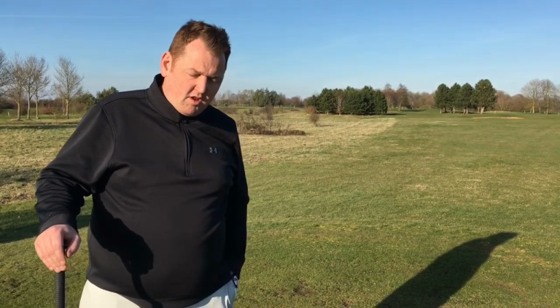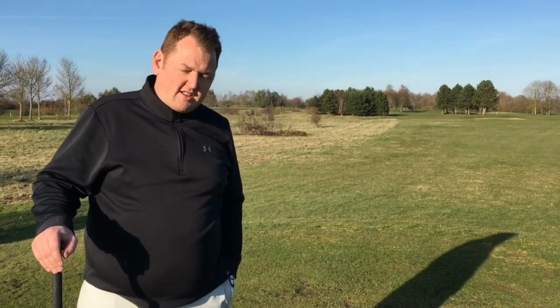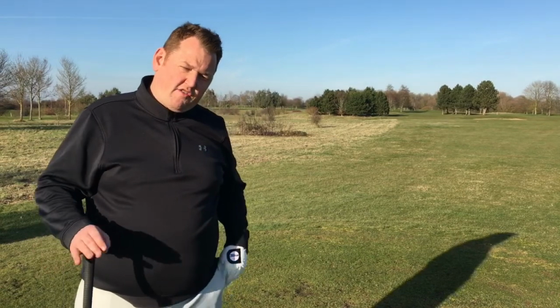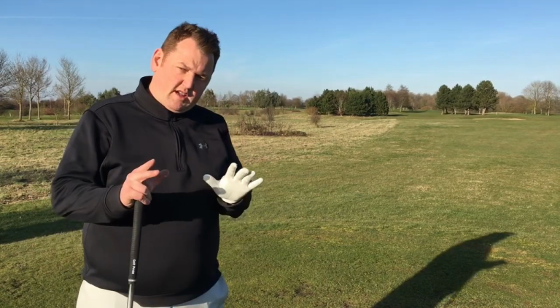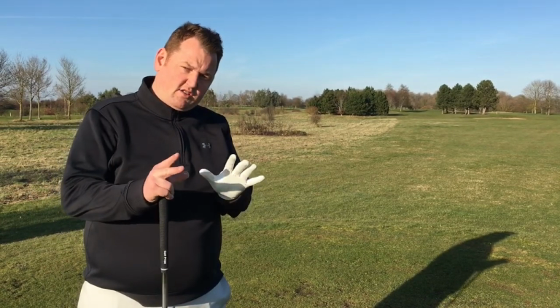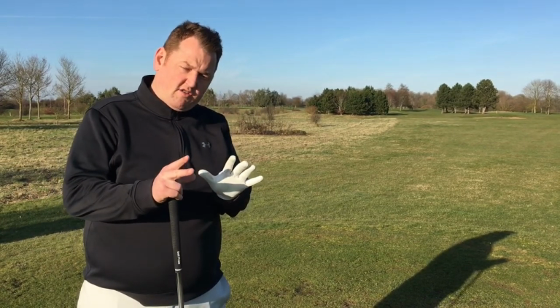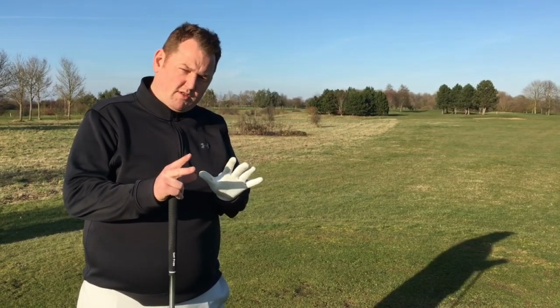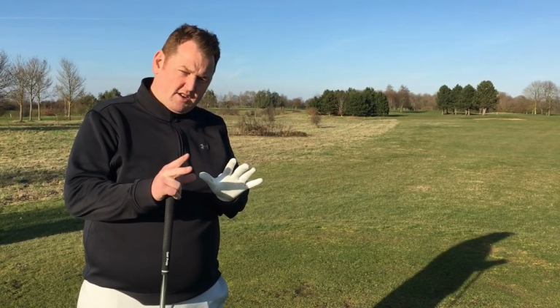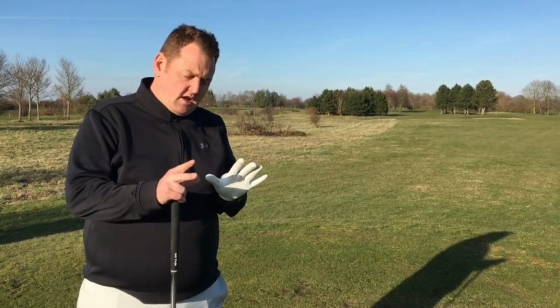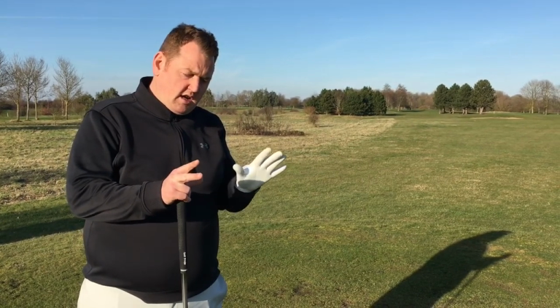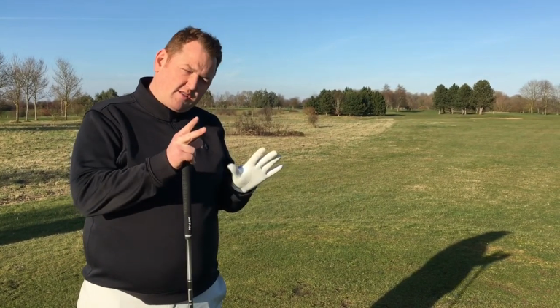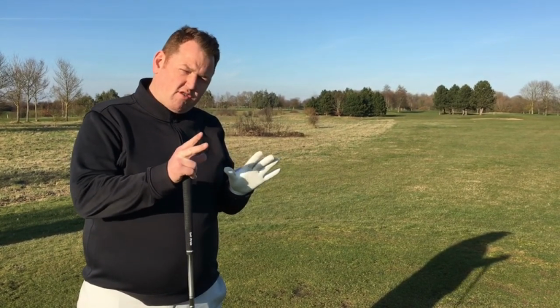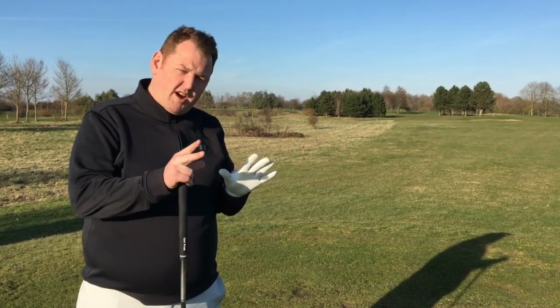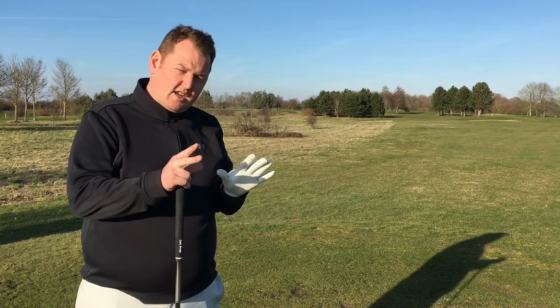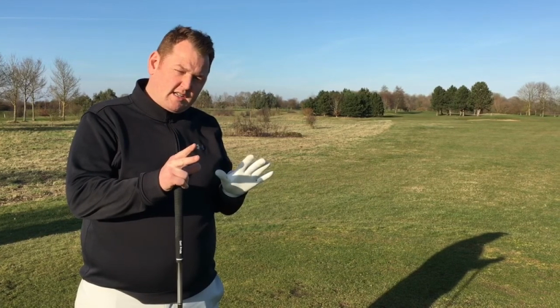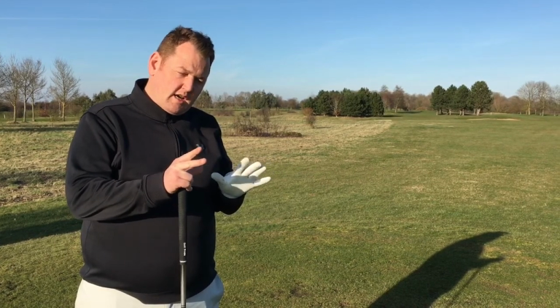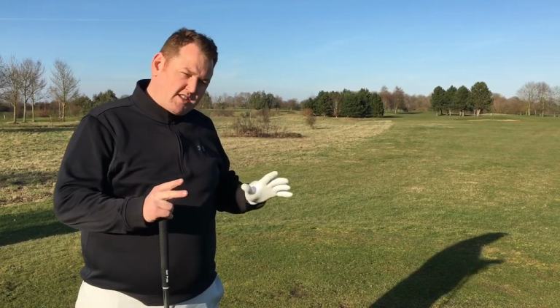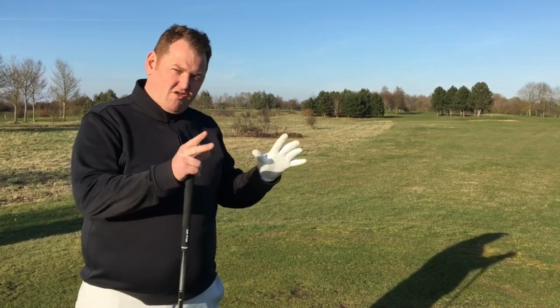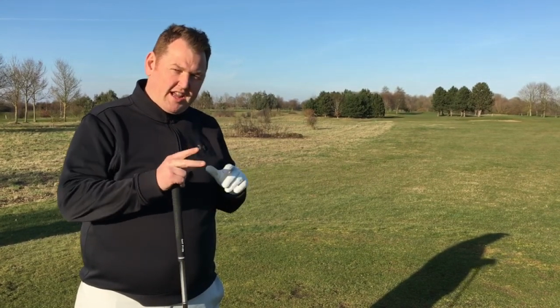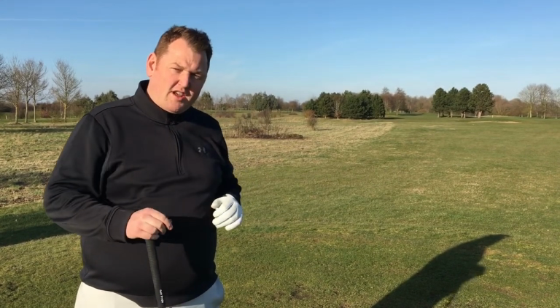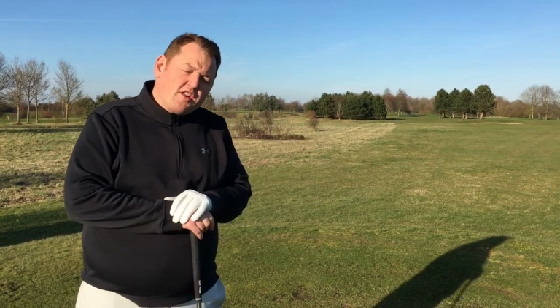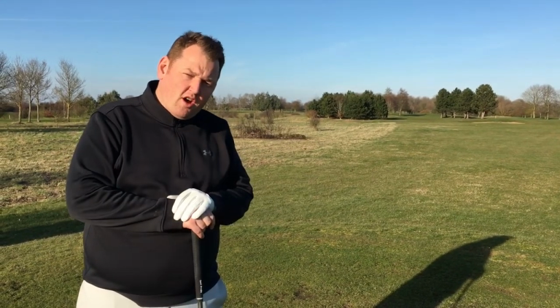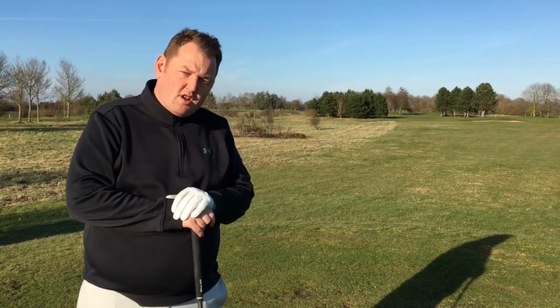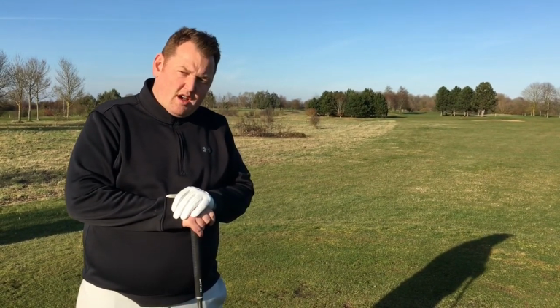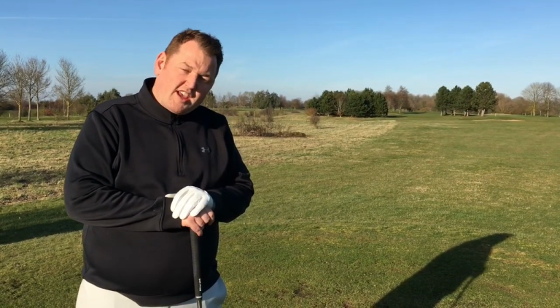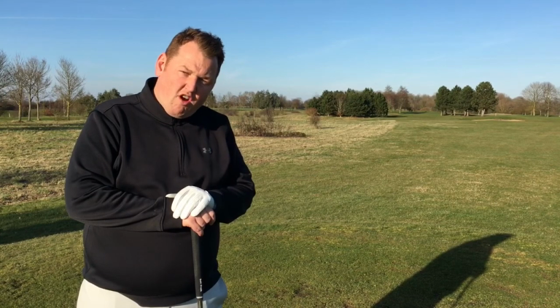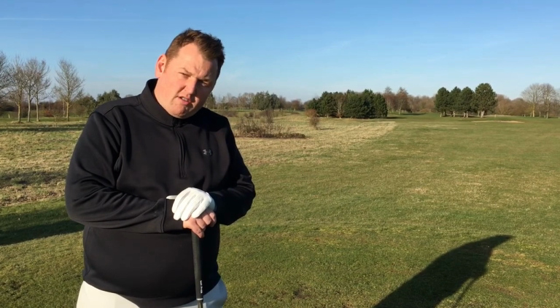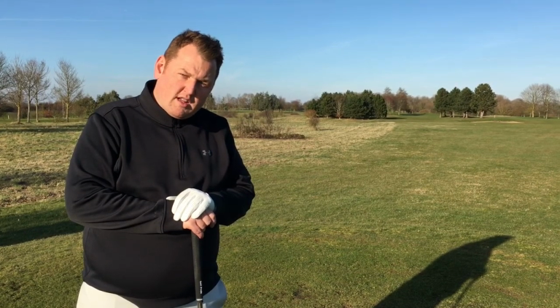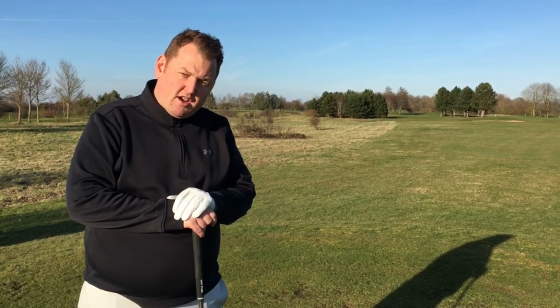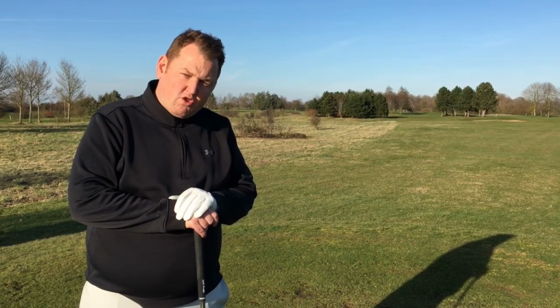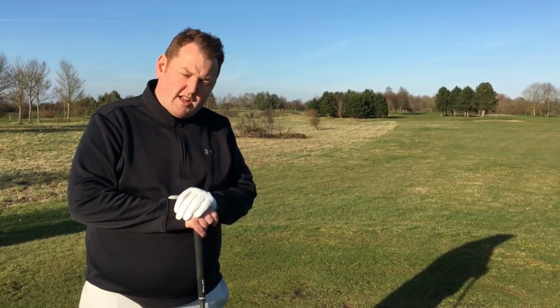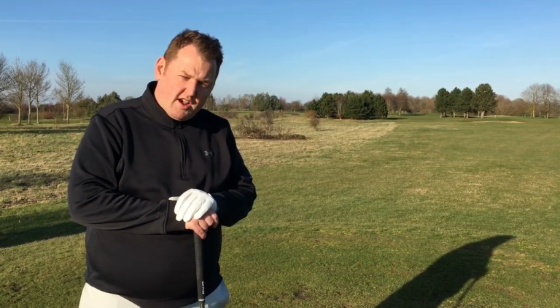The green has a bunker on the right-hand side and that's the main danger around the edge, so it is one of those holes where you can get your driver out and make a good score. So let's give it a go.